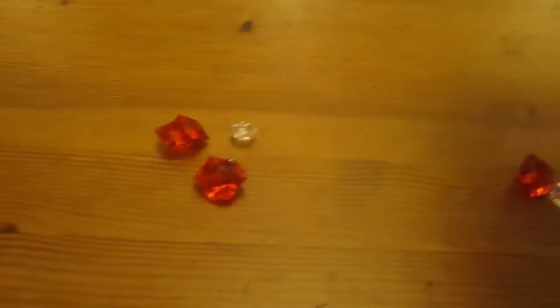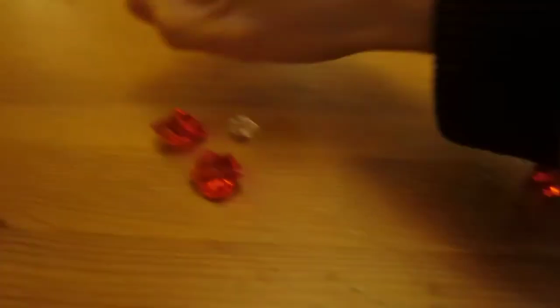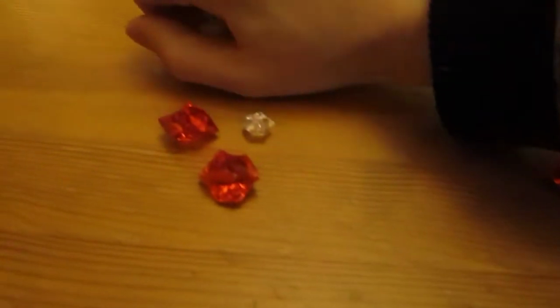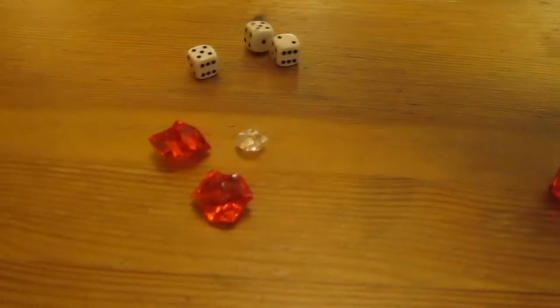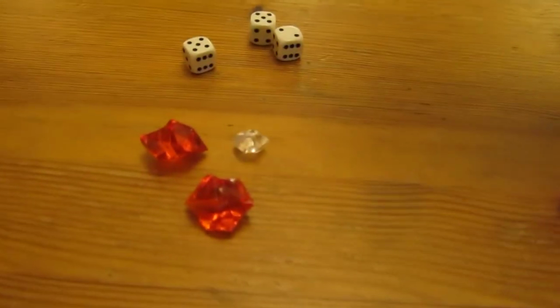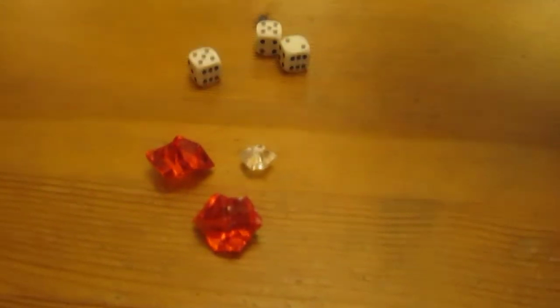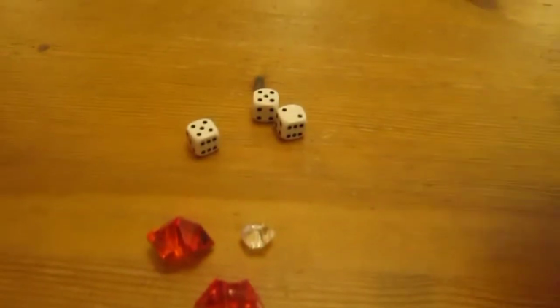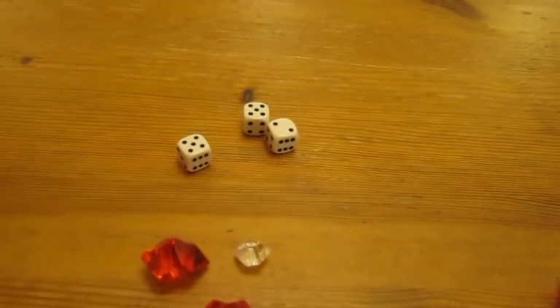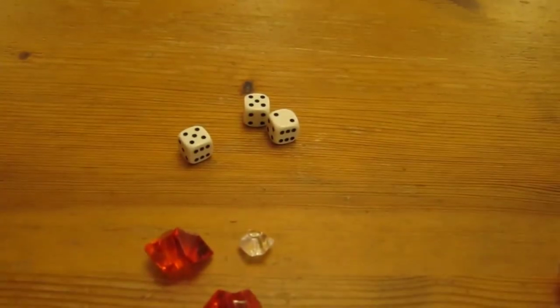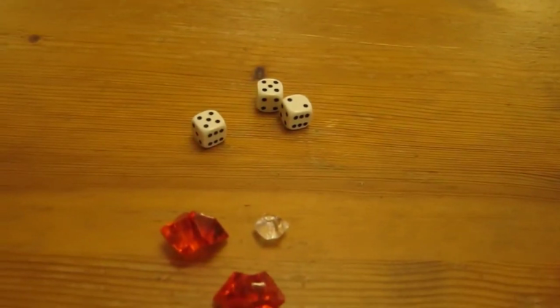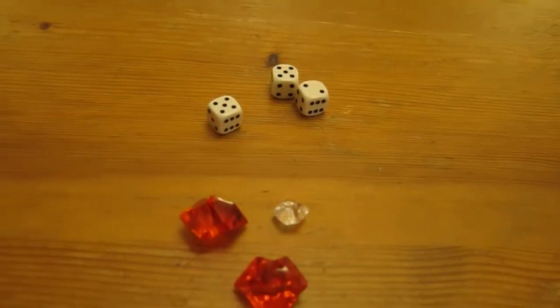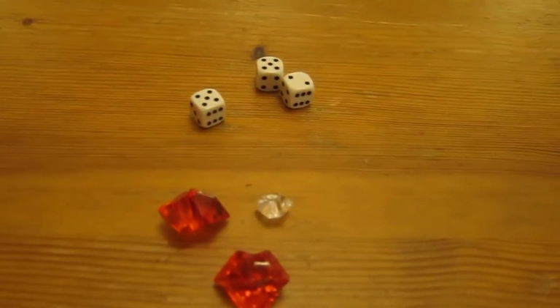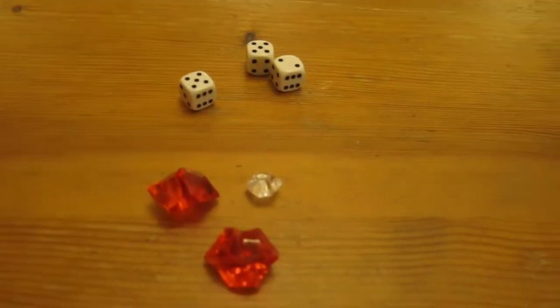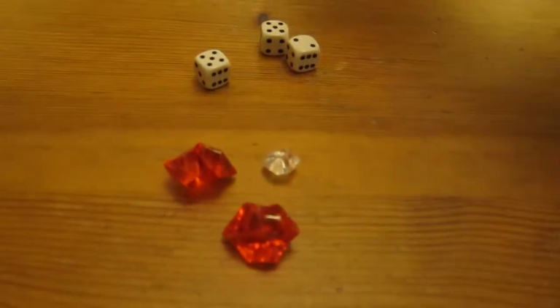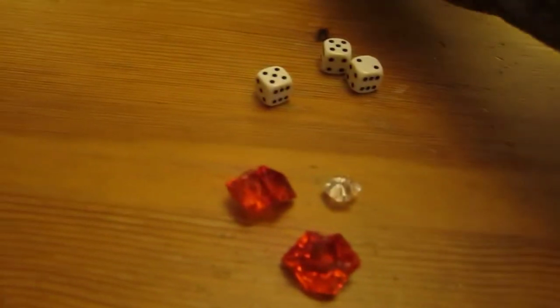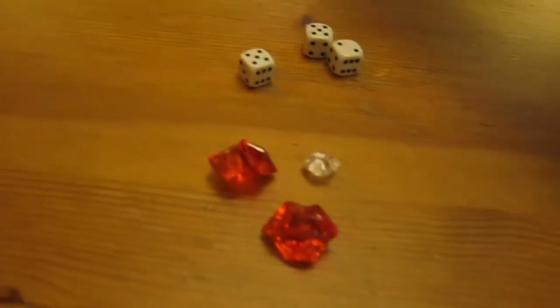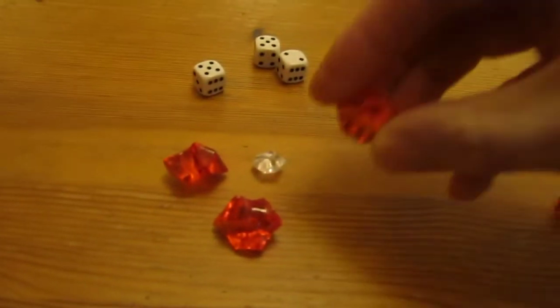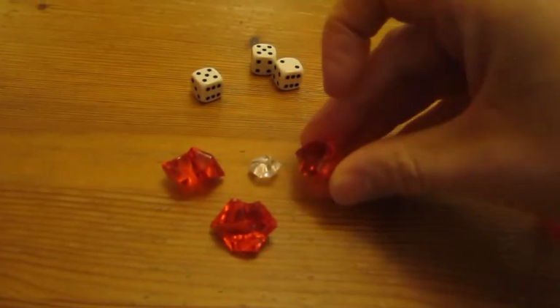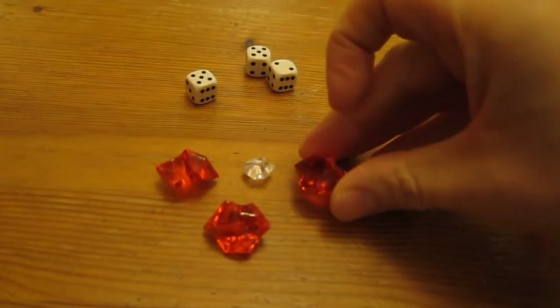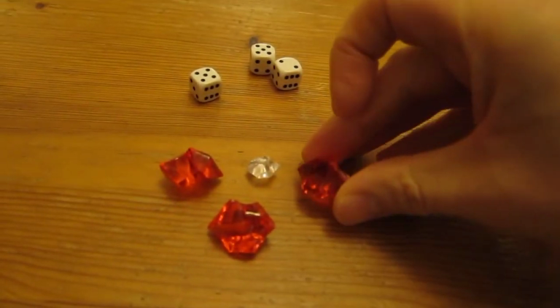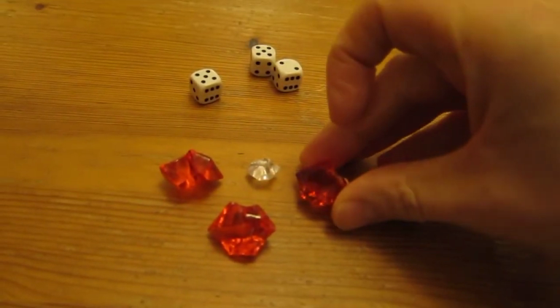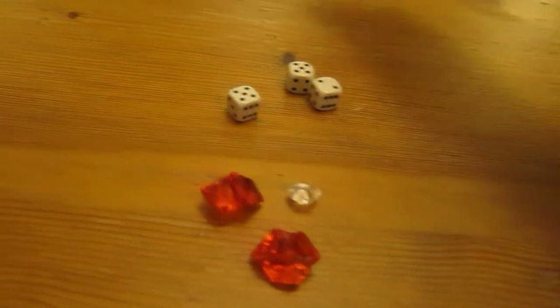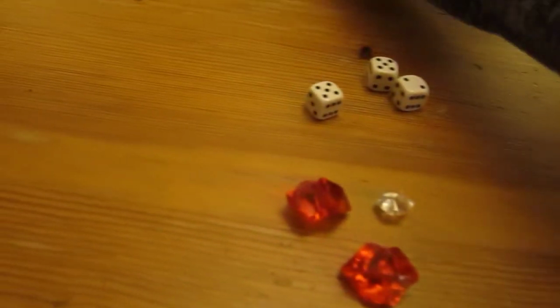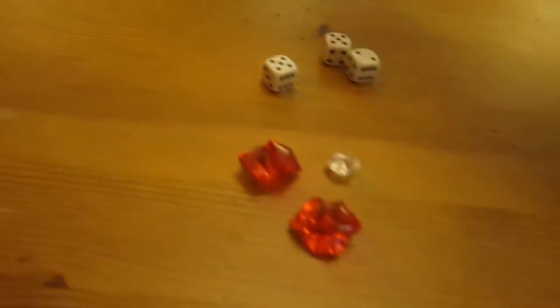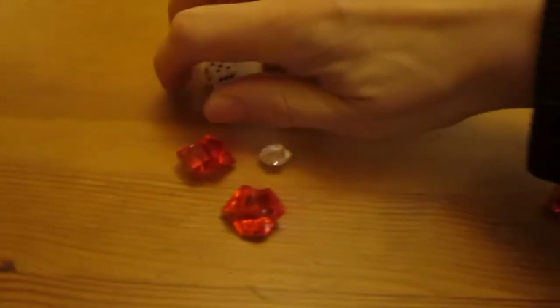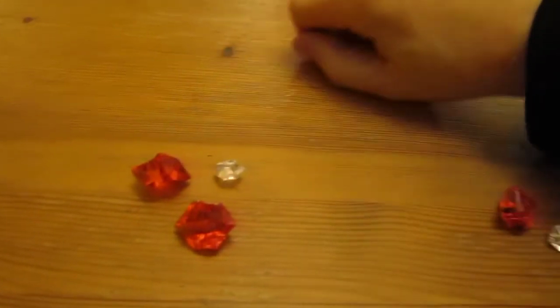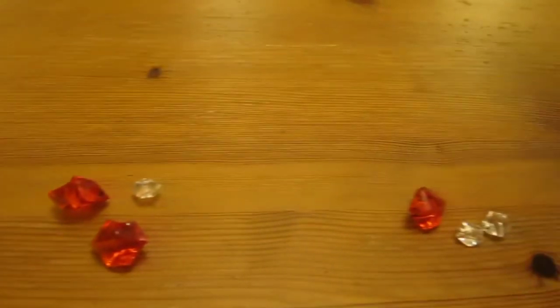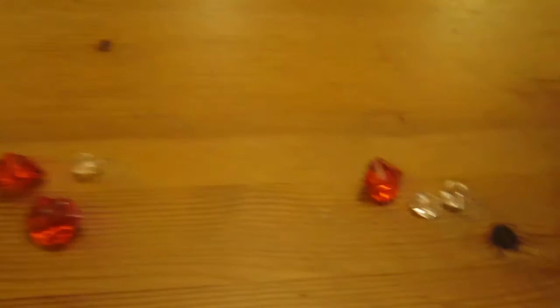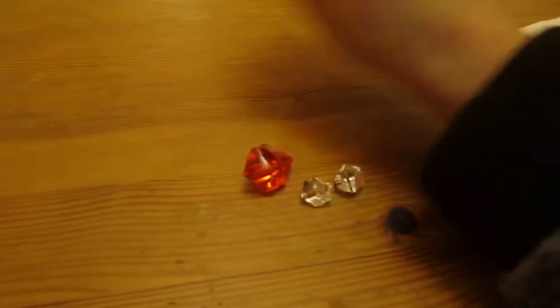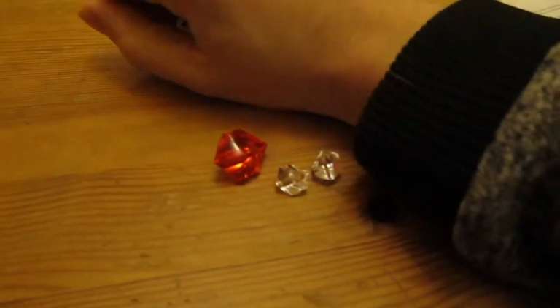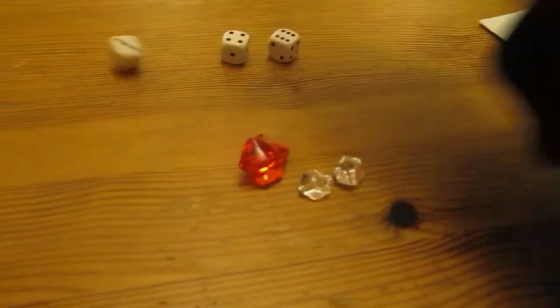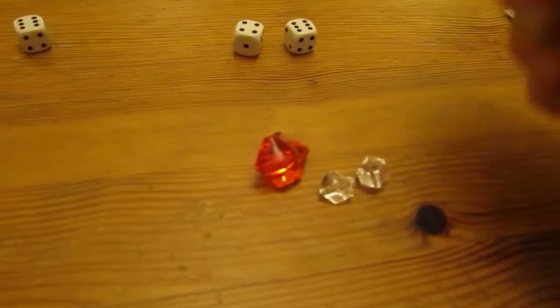Player two's turn - he rolls a double five. That will get him five points, pushing him to sixteen. He busts! He loses that and loses his turn. Unfortunate for him.